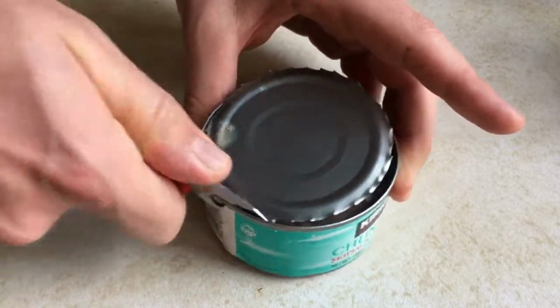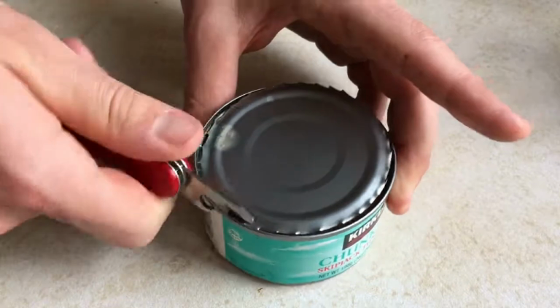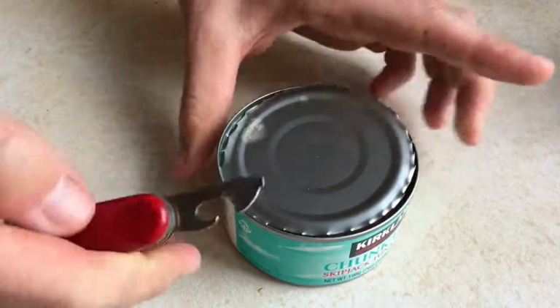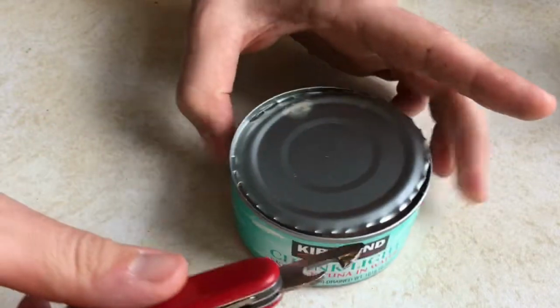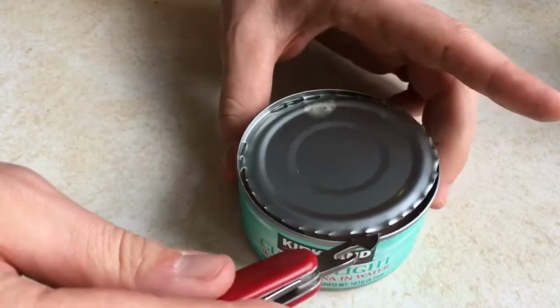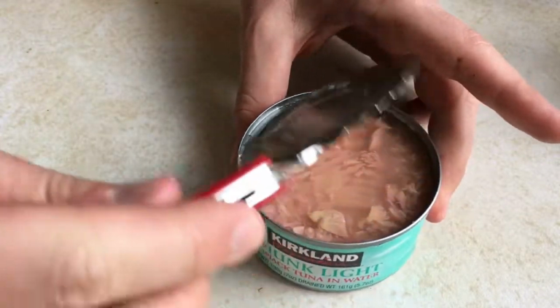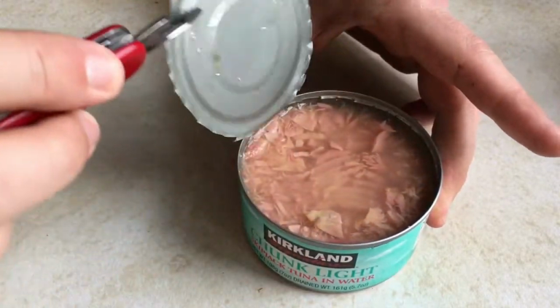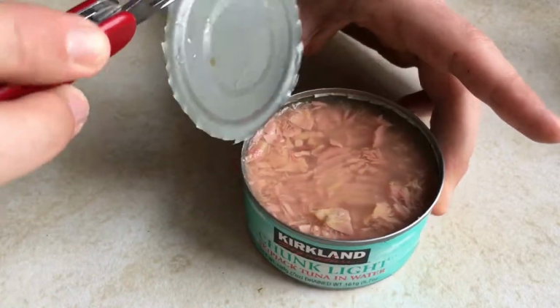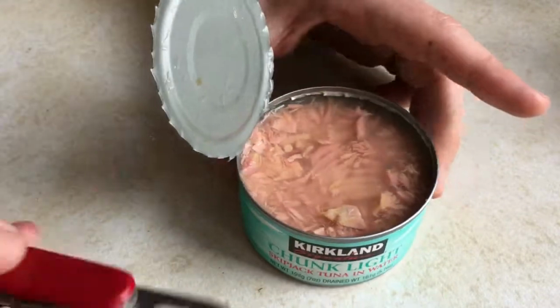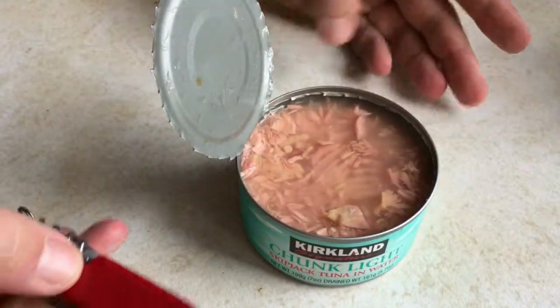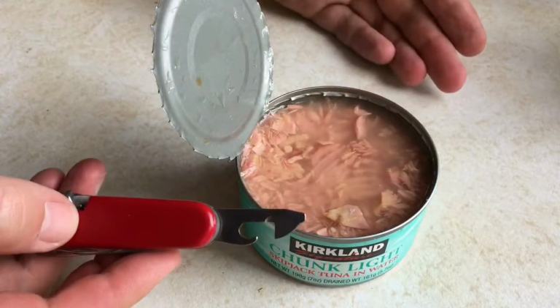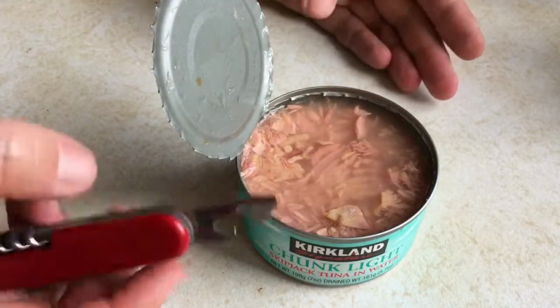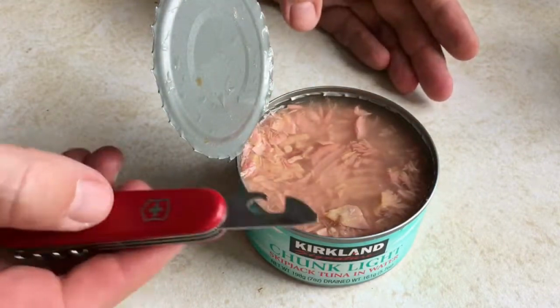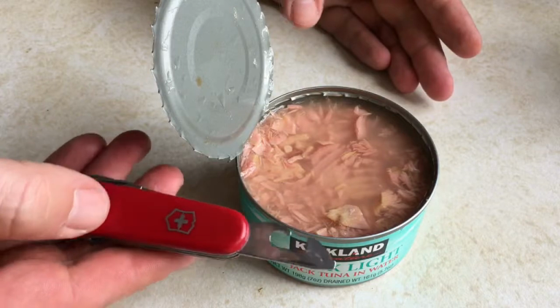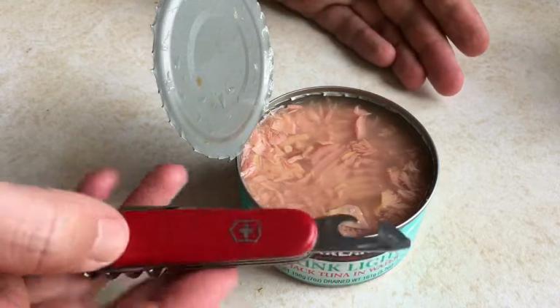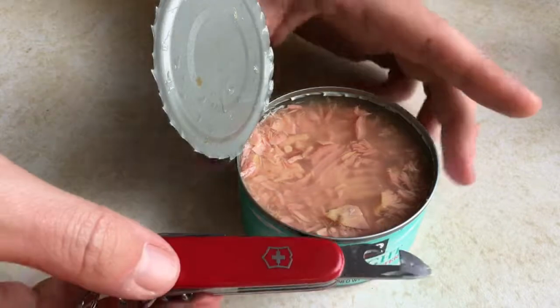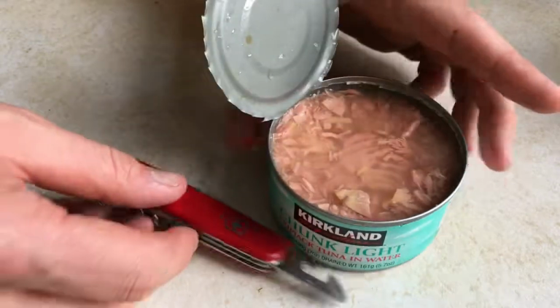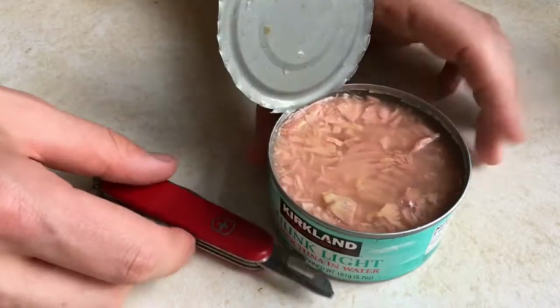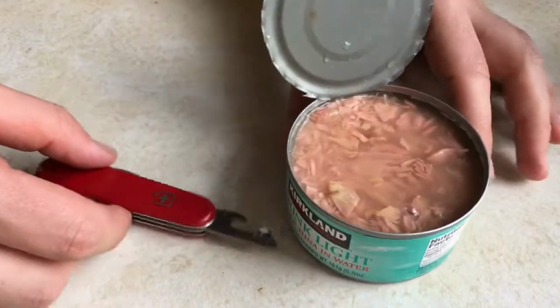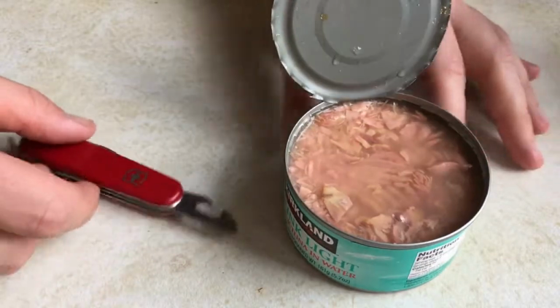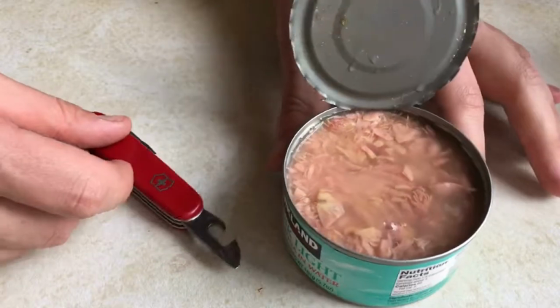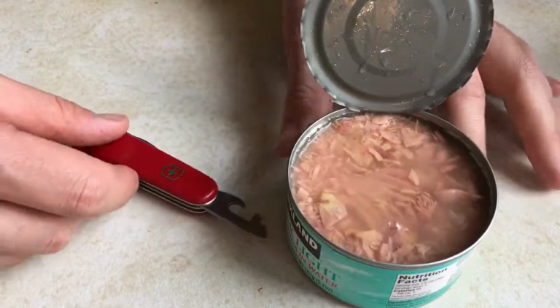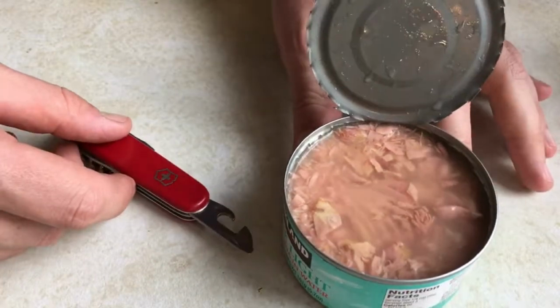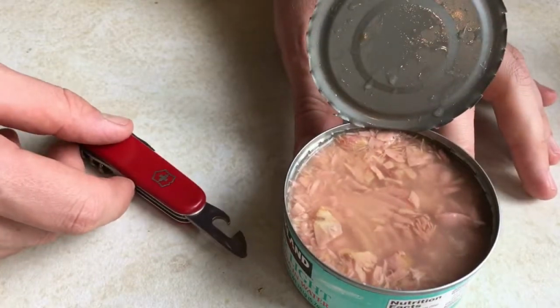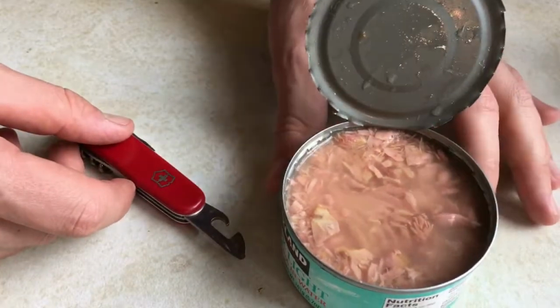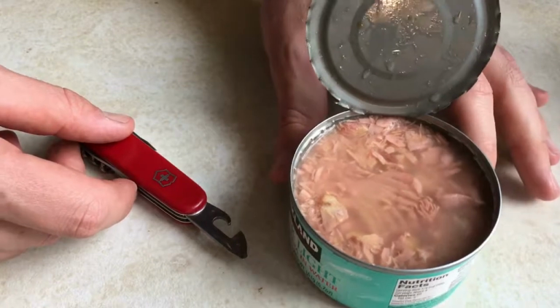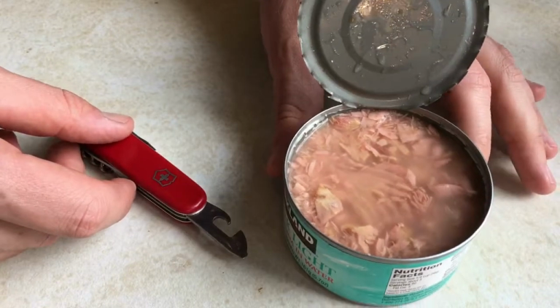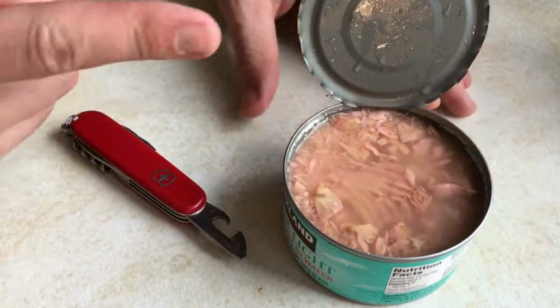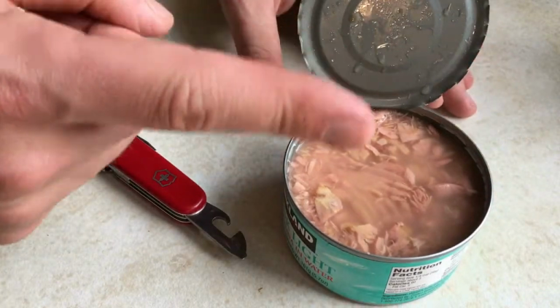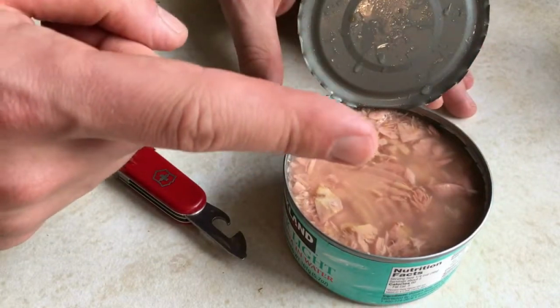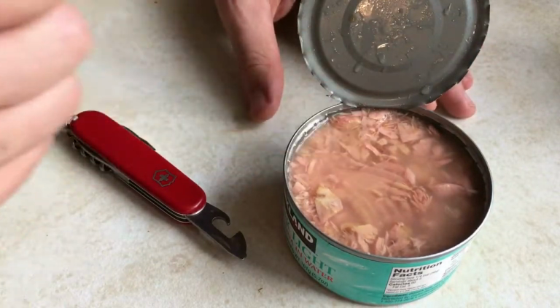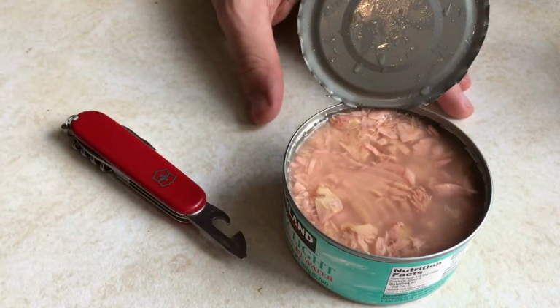If you just leave a little bit, there you go — that is how you open a can with the Swiss Army knife can opener tool. Looking great! Thanks for watching, don't forget to subscribe.